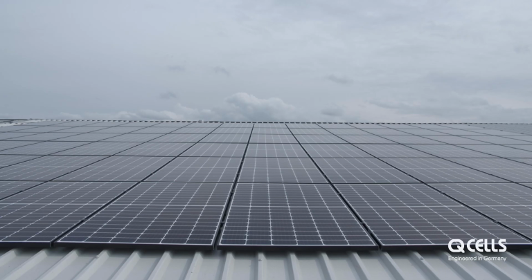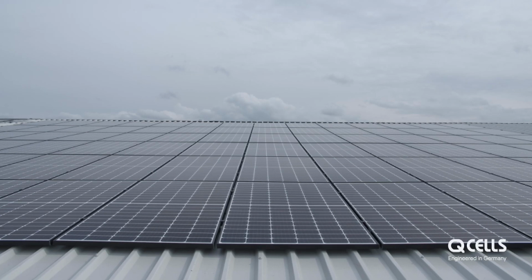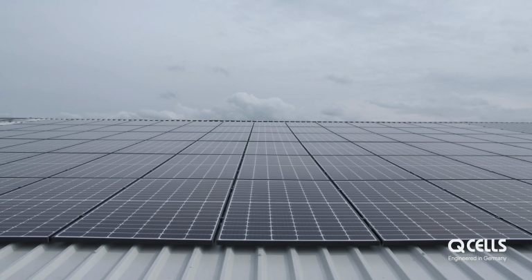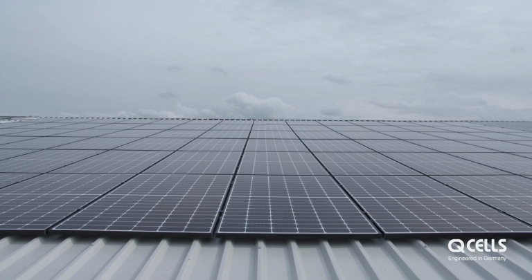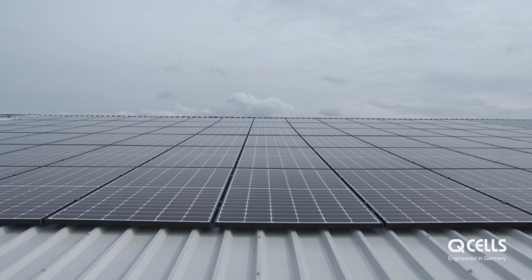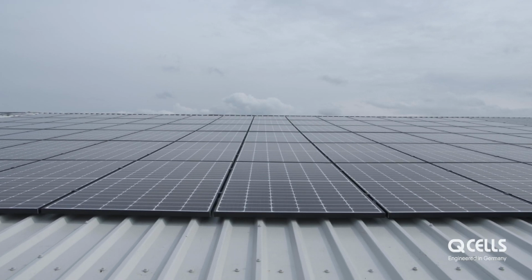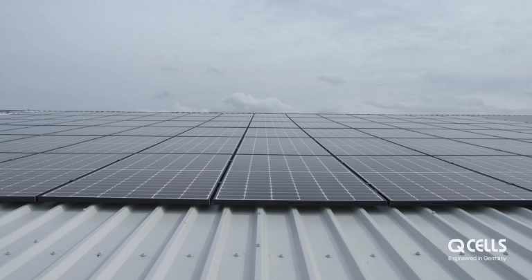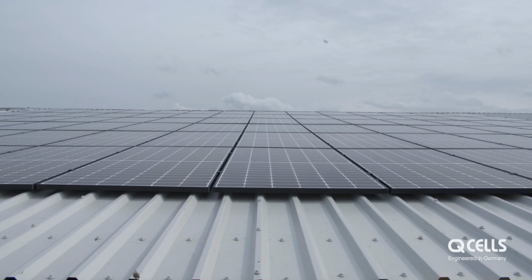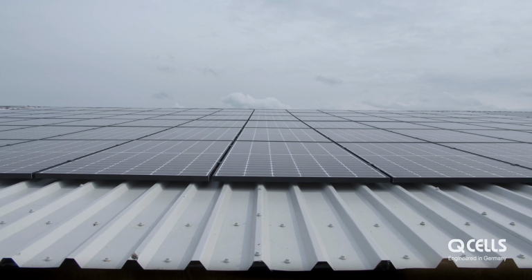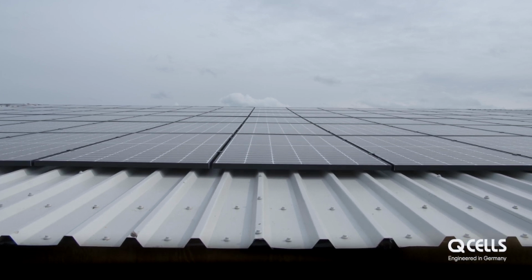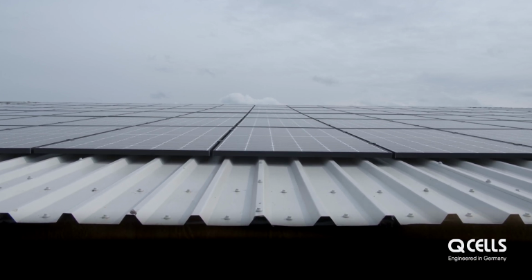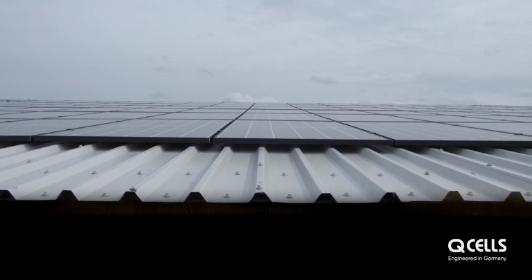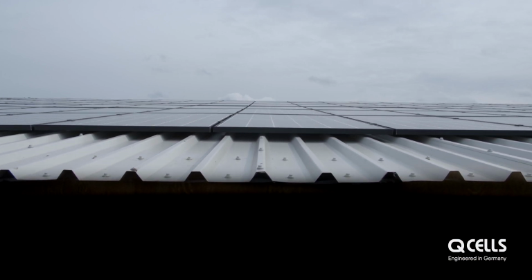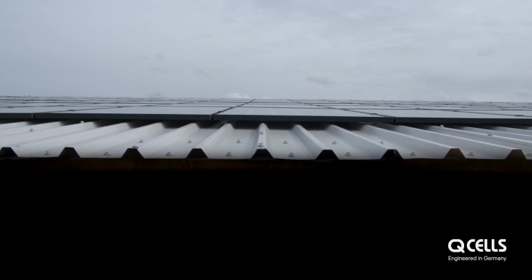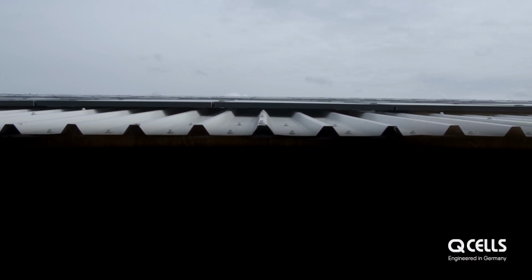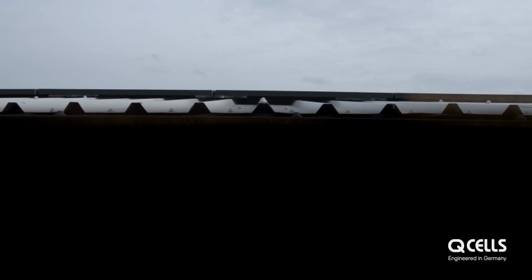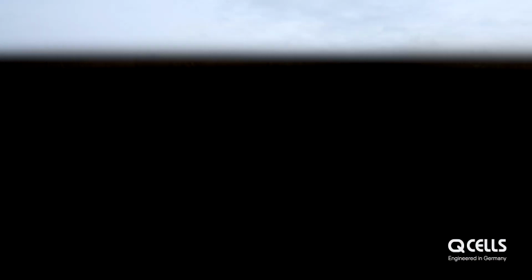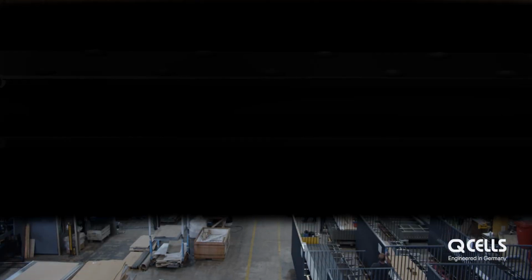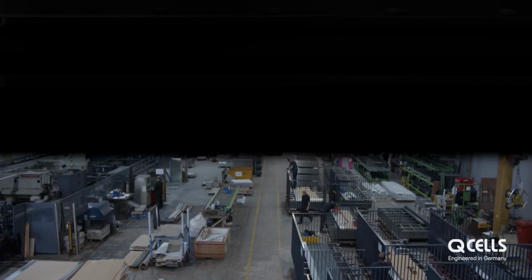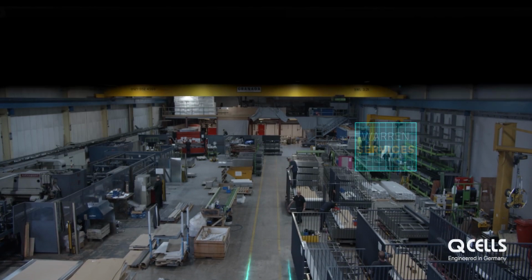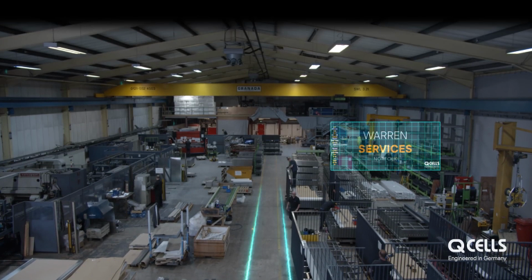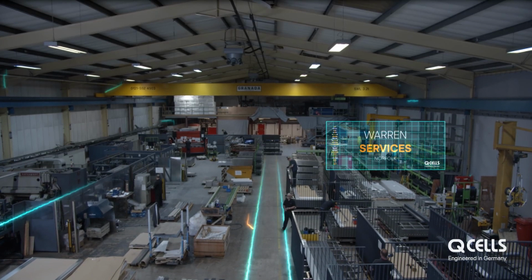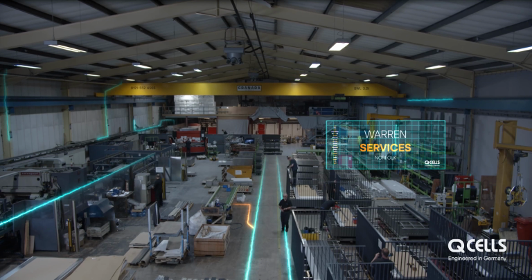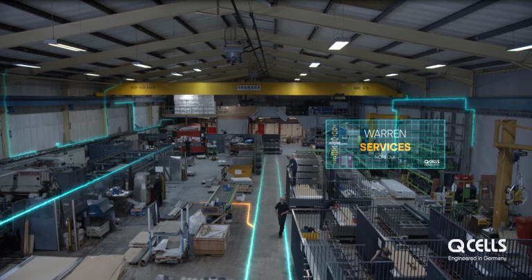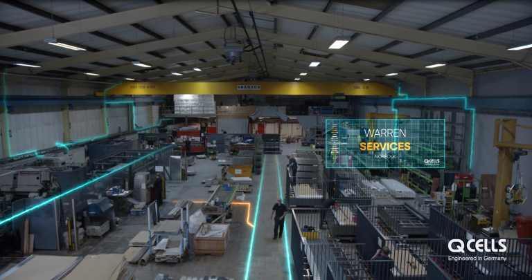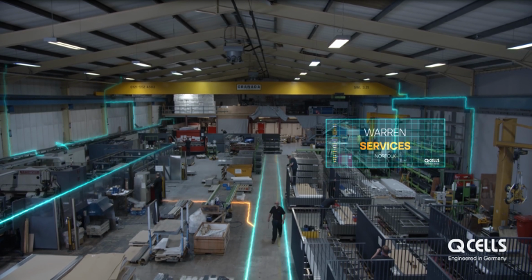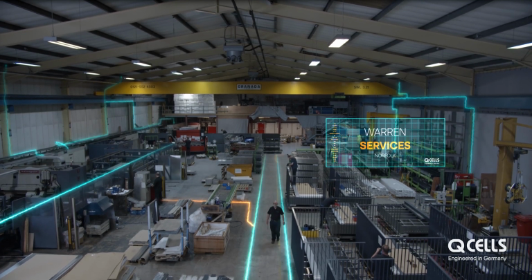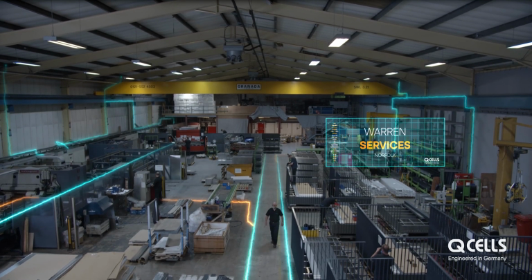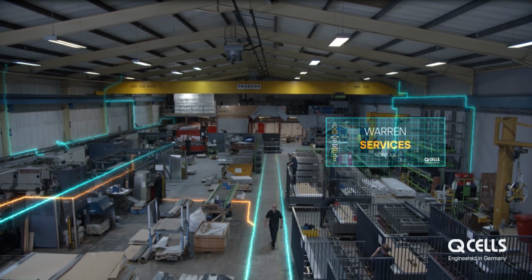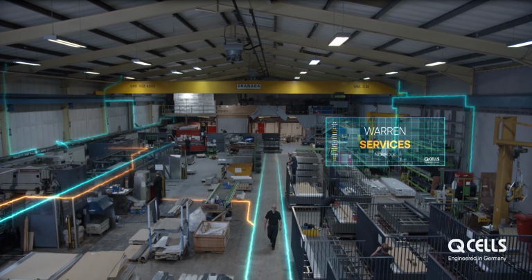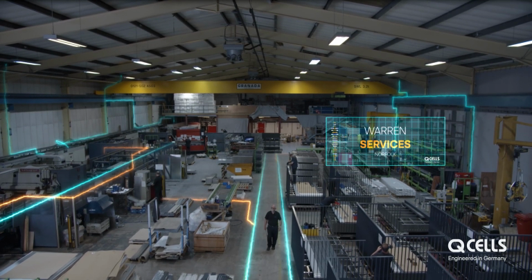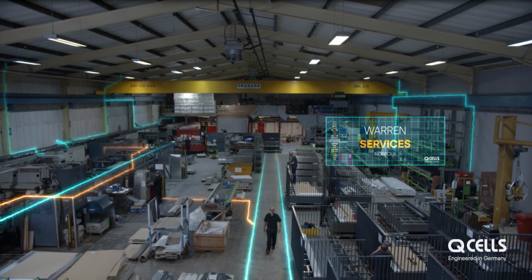Here at Warren Services they took the latest generation of our monocrystalline cells. Specifically, we refer to these as quantum cells. It's patented technology, all developed in-house.